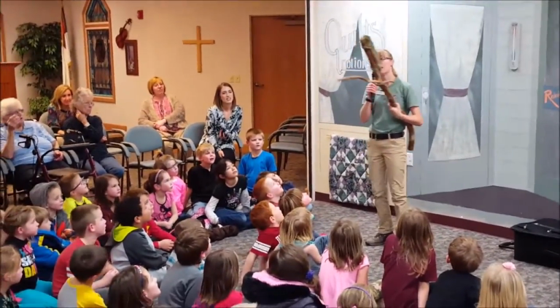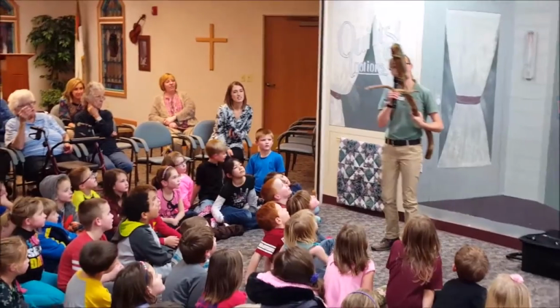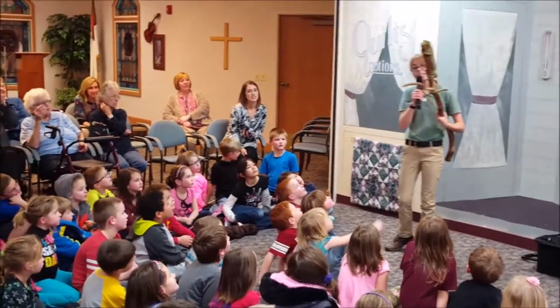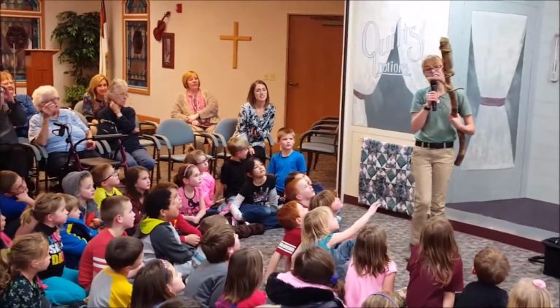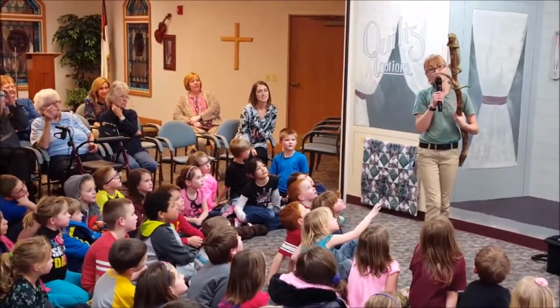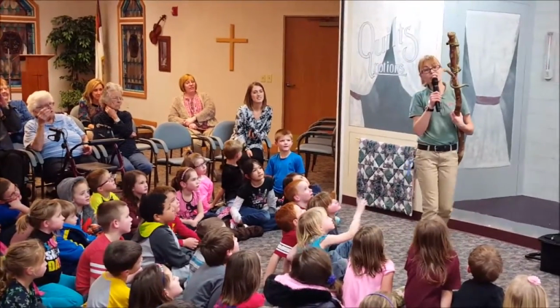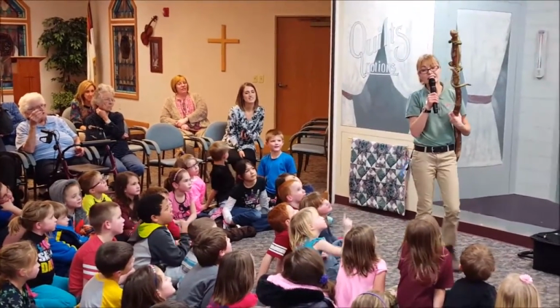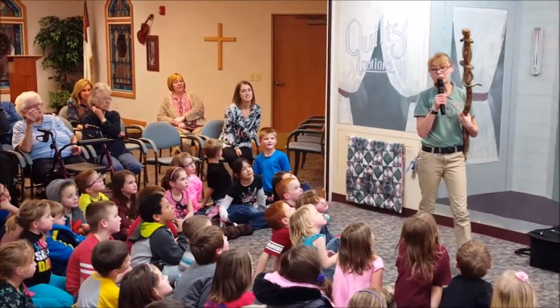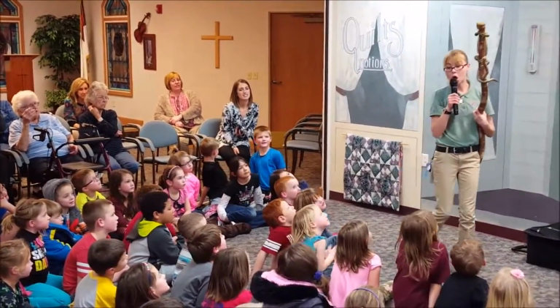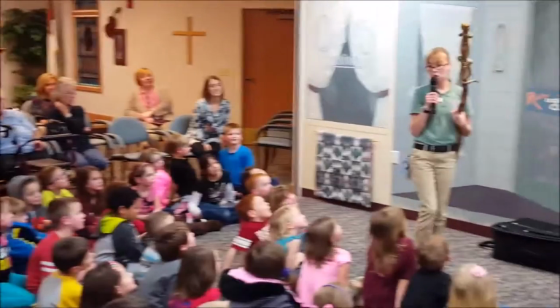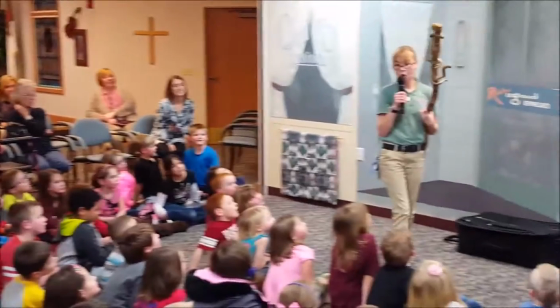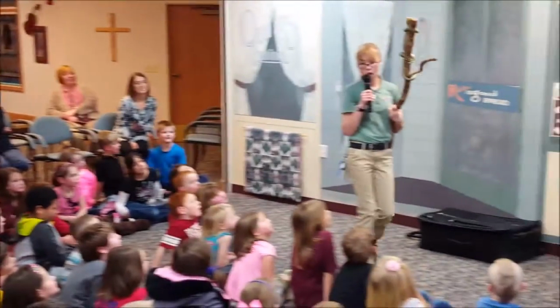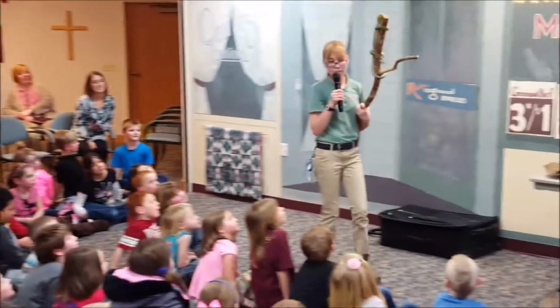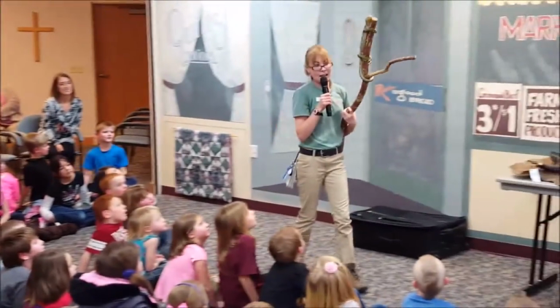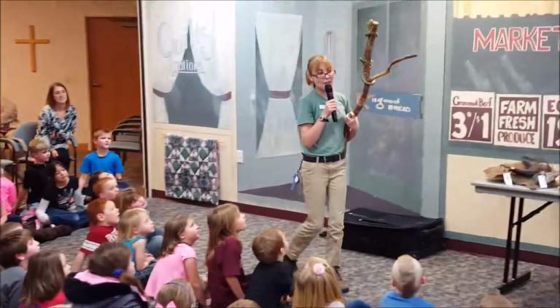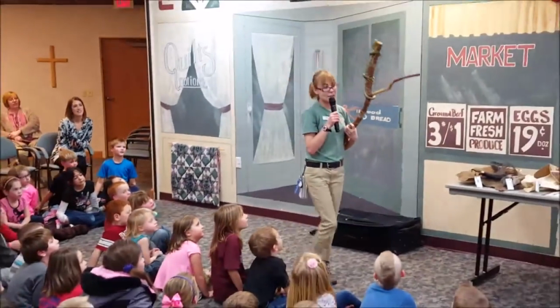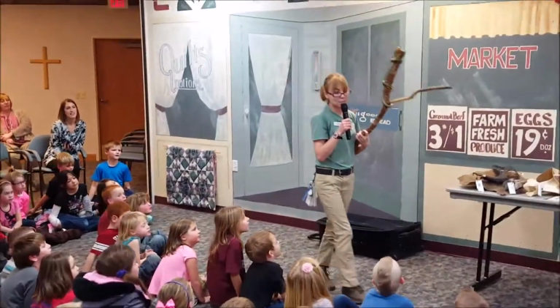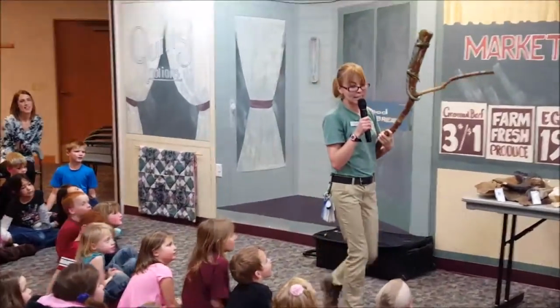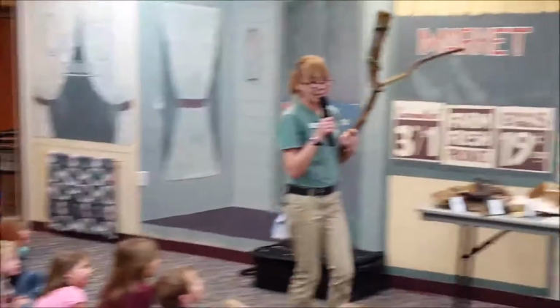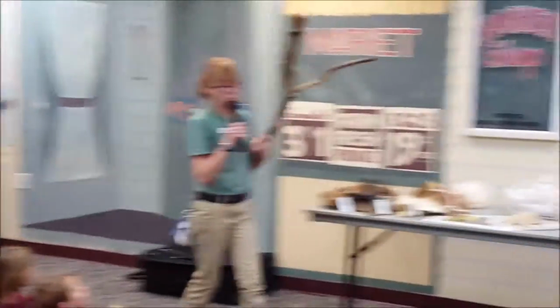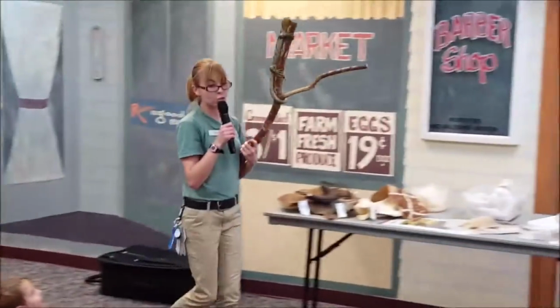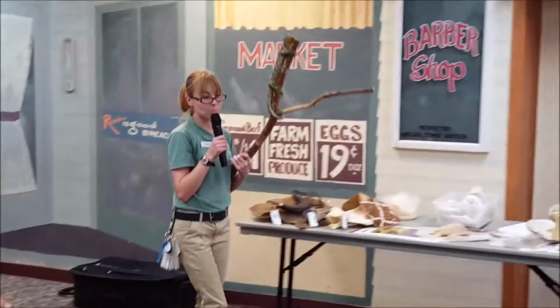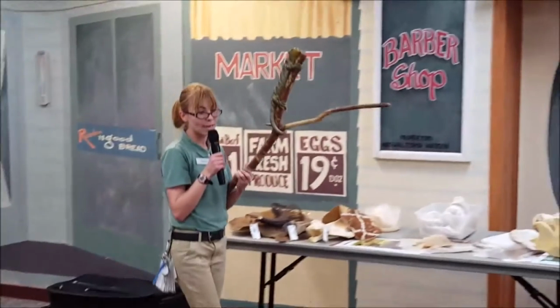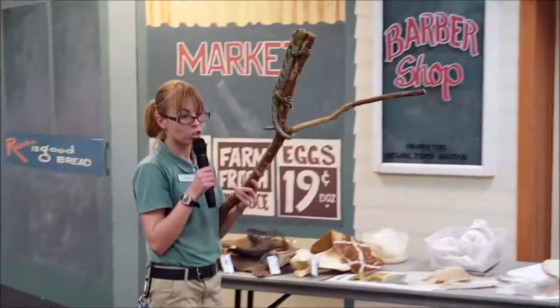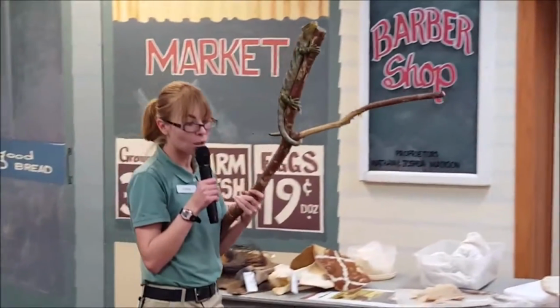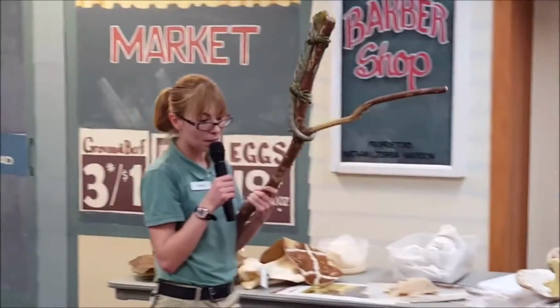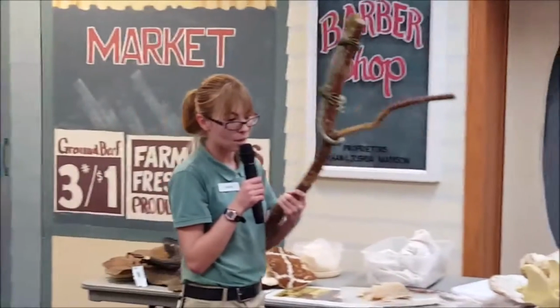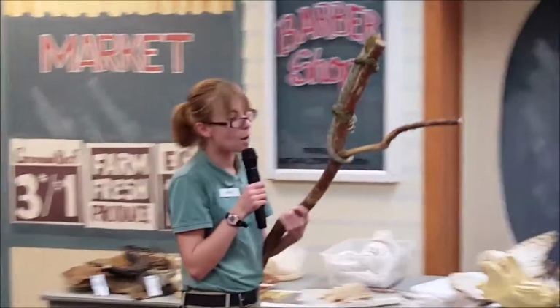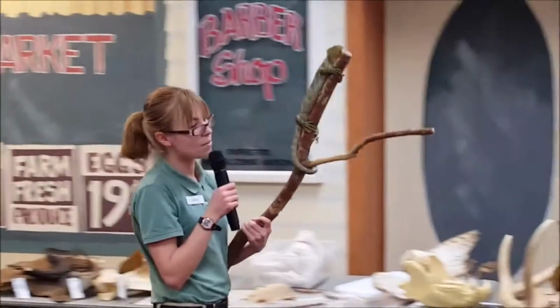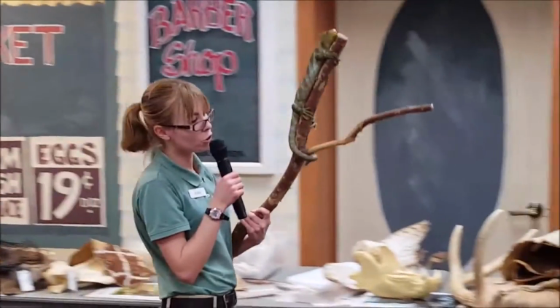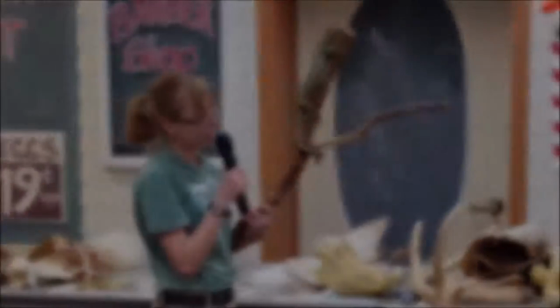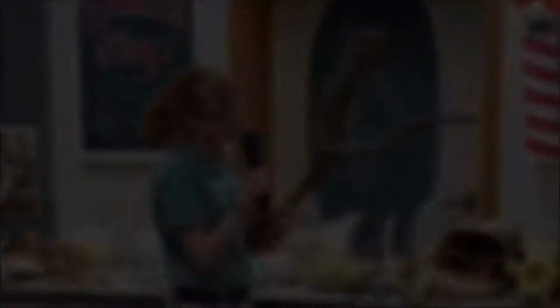He has really long claws, and that helps him dig into the branch to help keep him up in the tree.